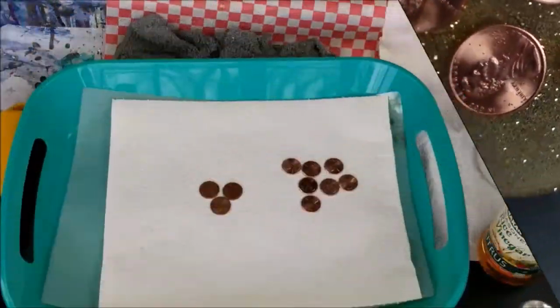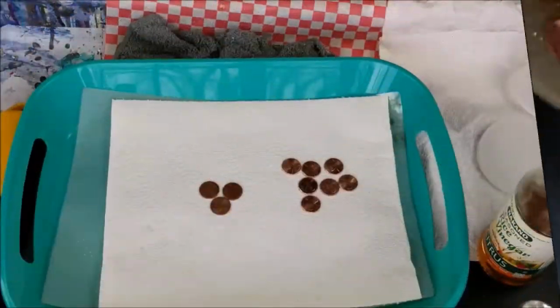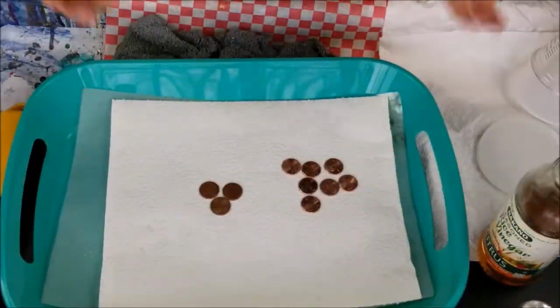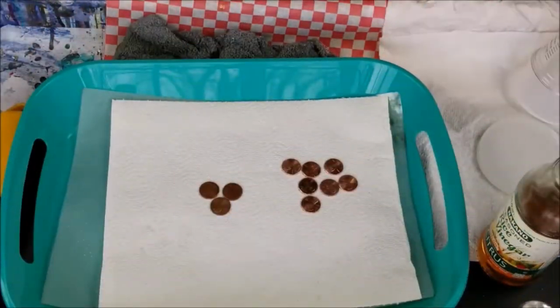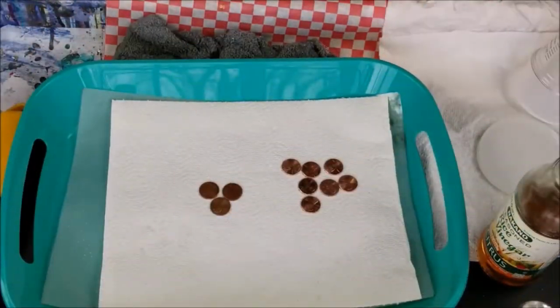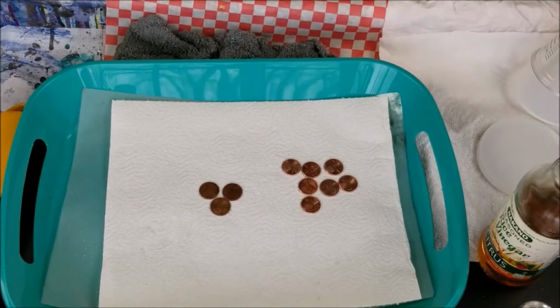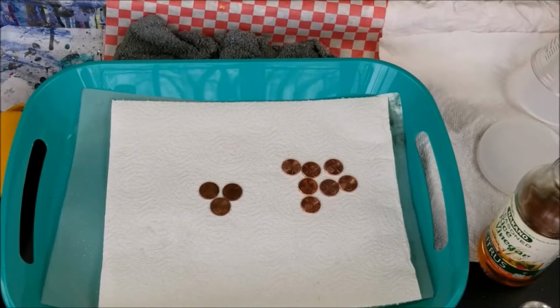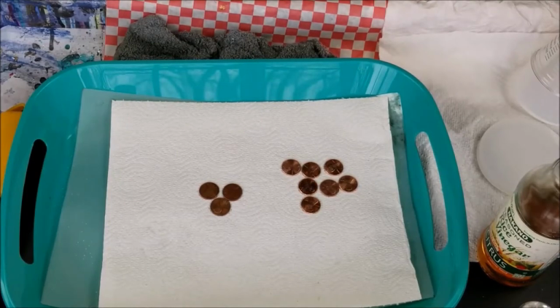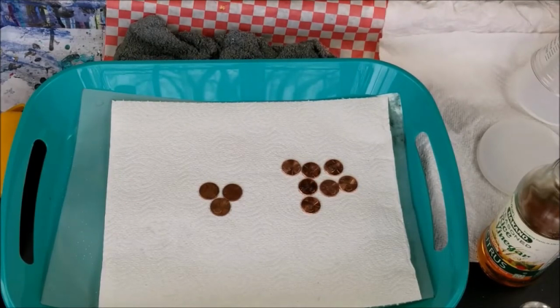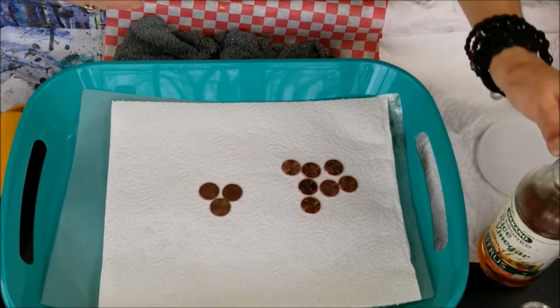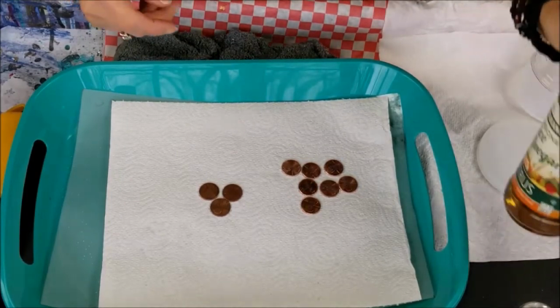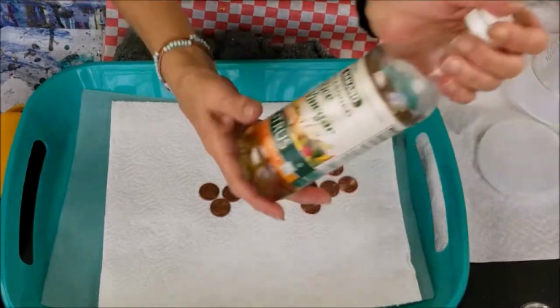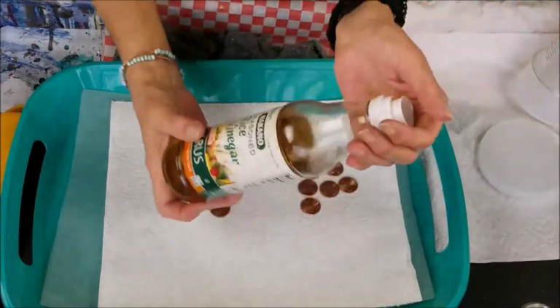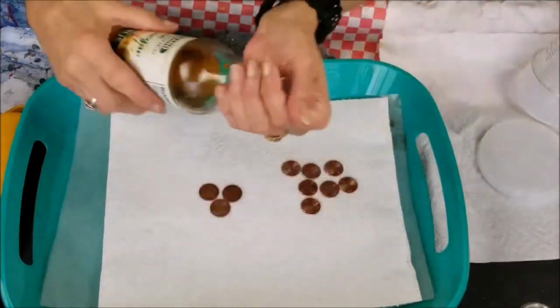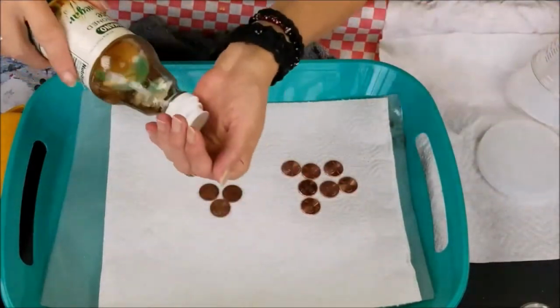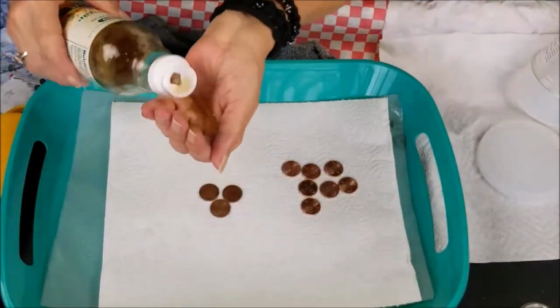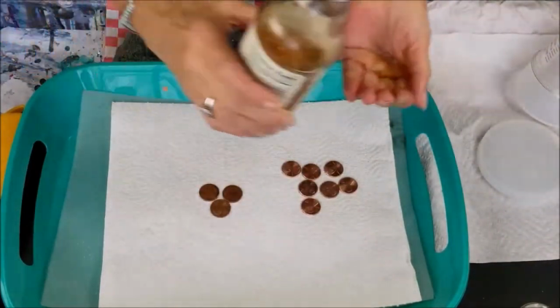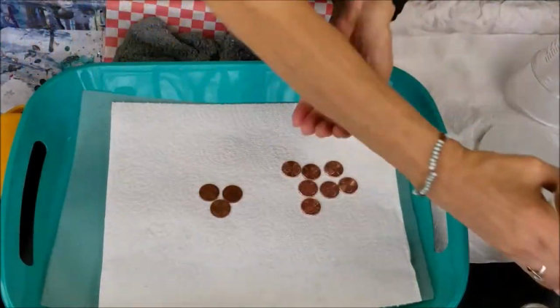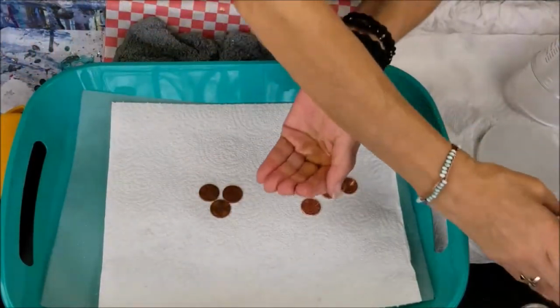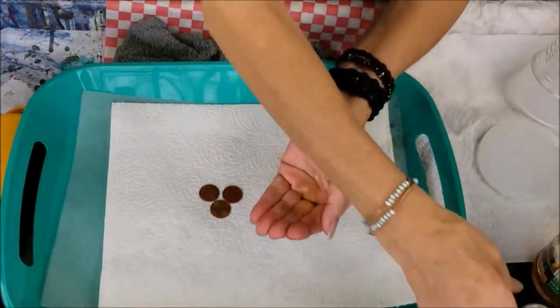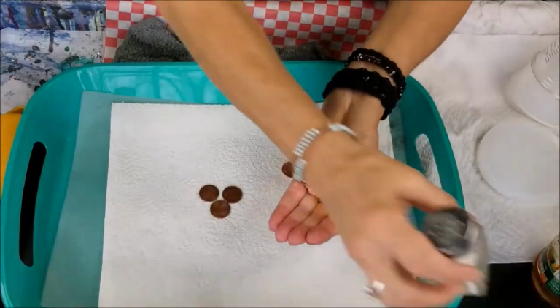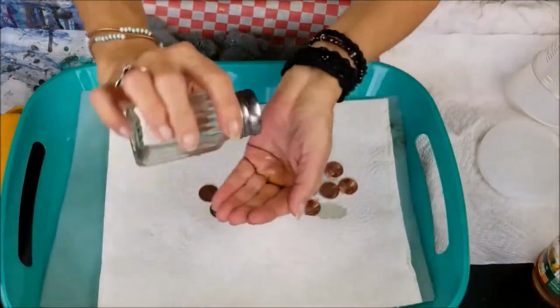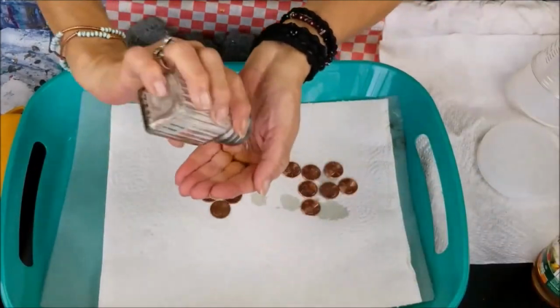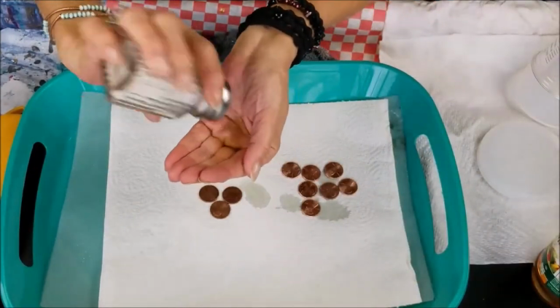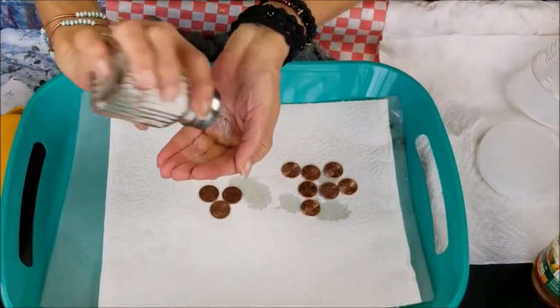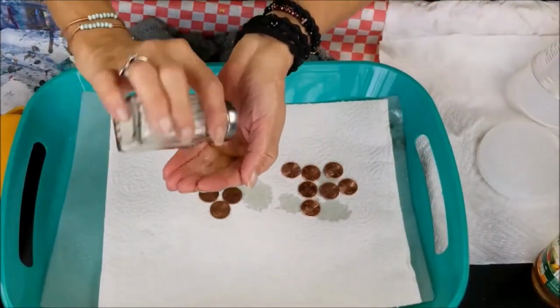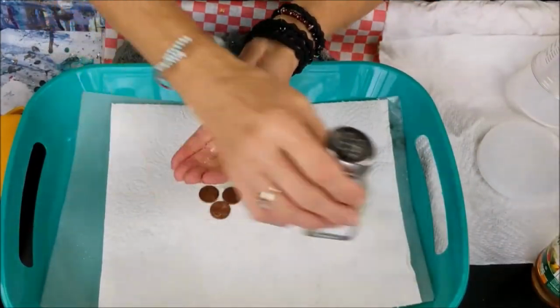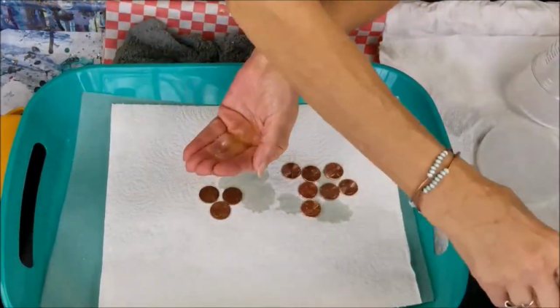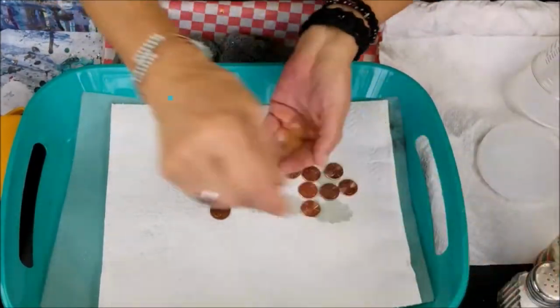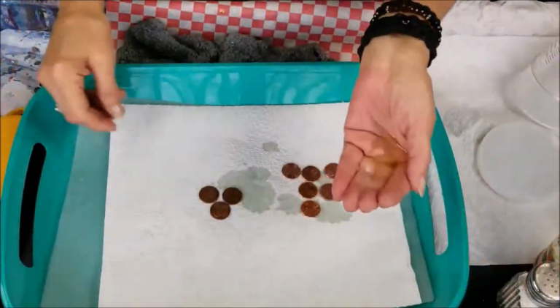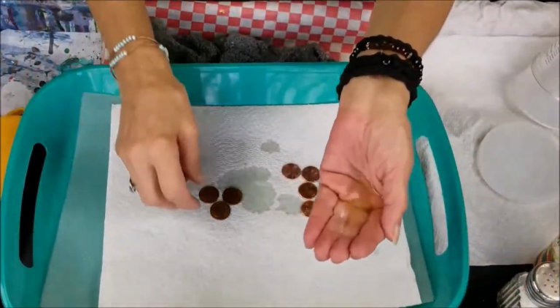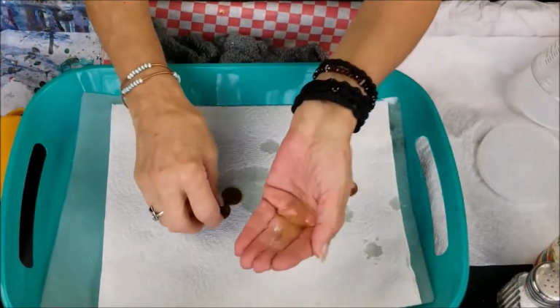Here's how to clean up your pennies for your art projects. I start with rice vinegar, but any vinegar will do. Put some in the palm of your hand with some salt — any salt will do — and take a penny.